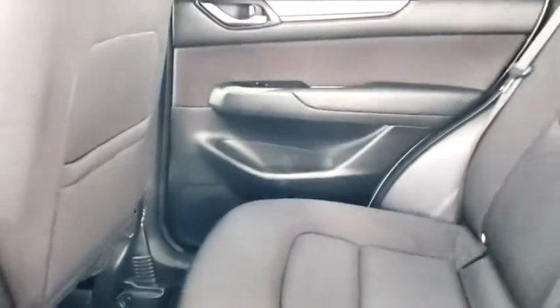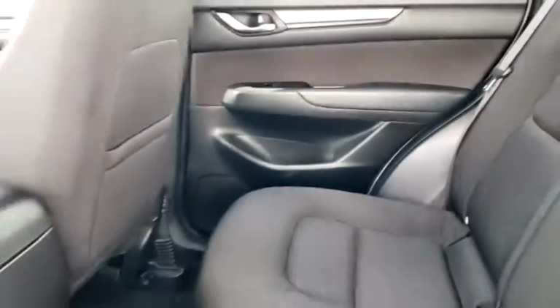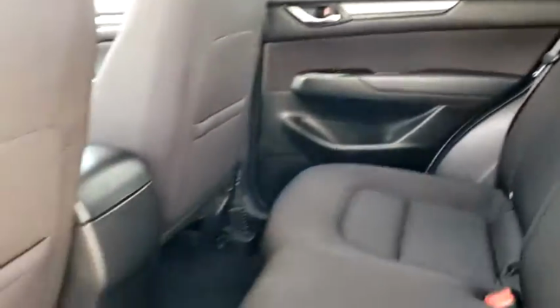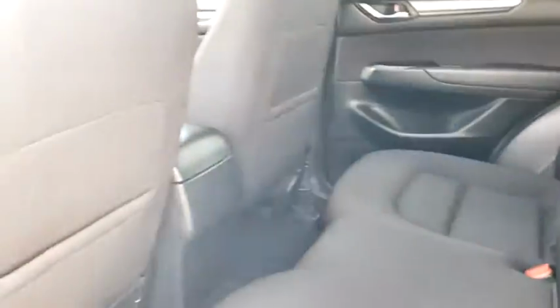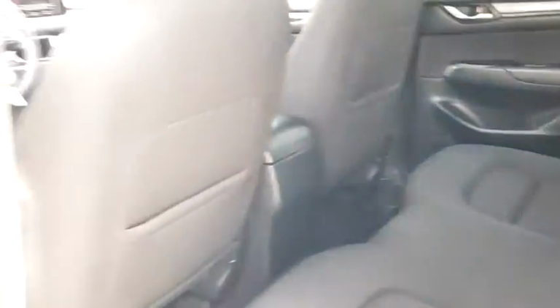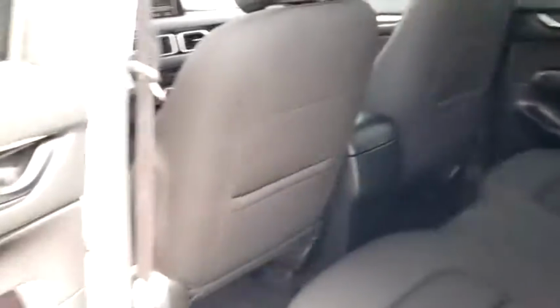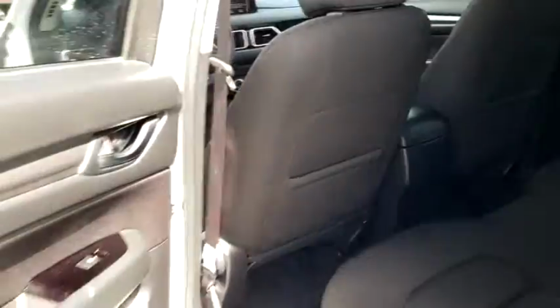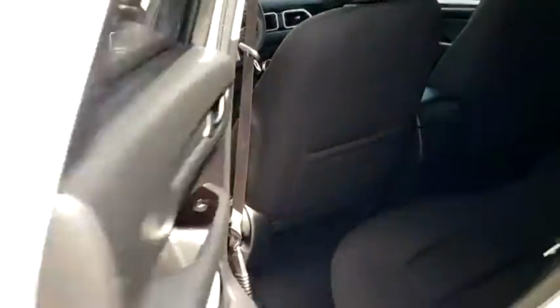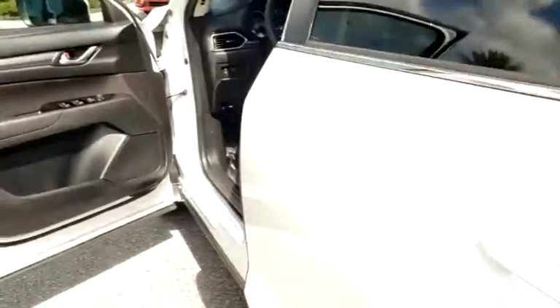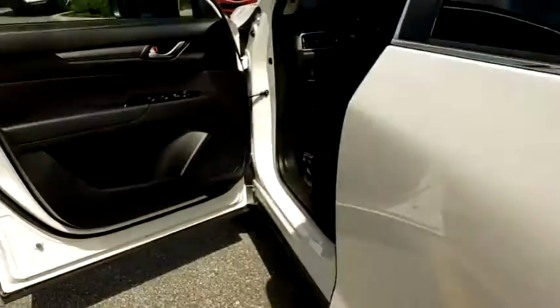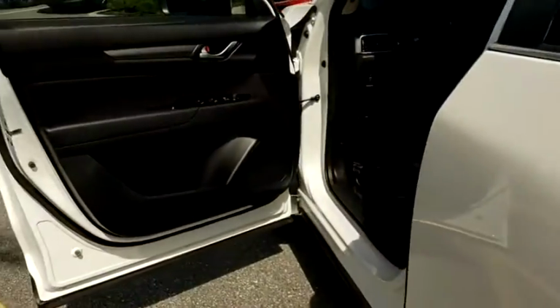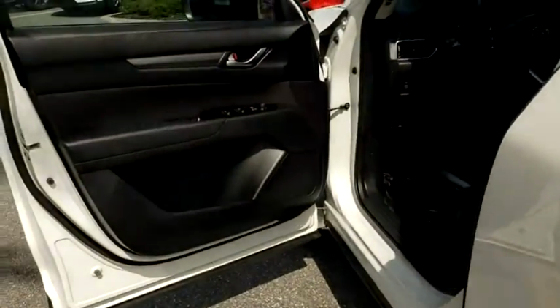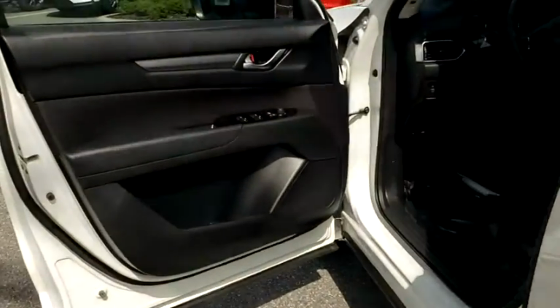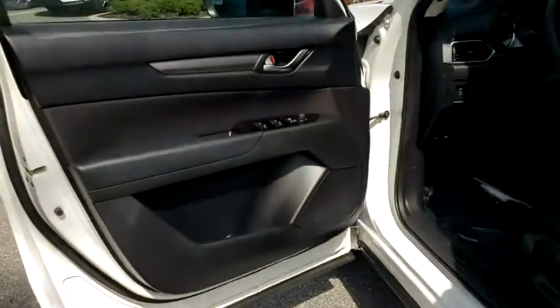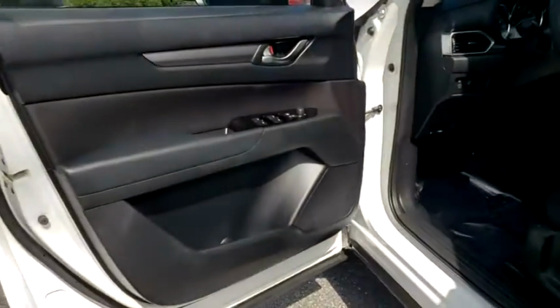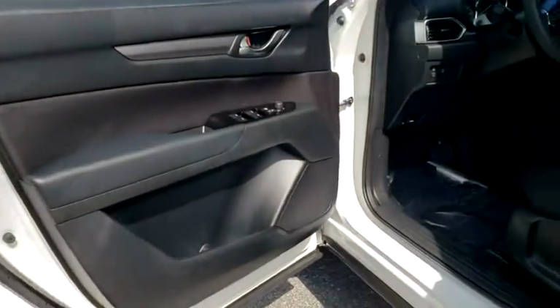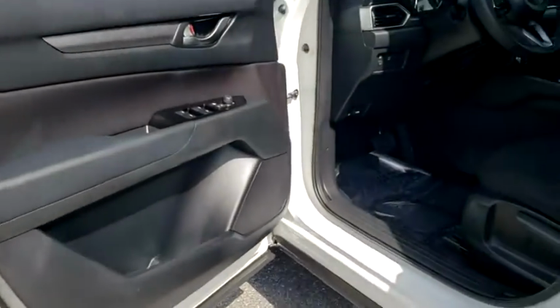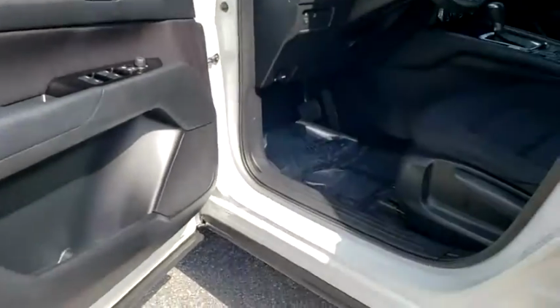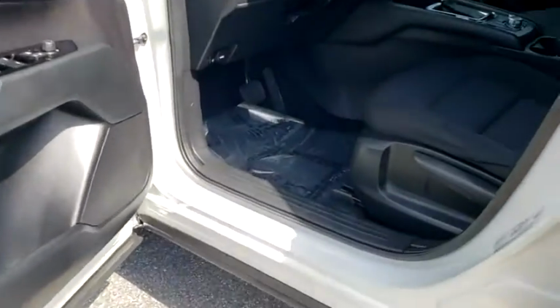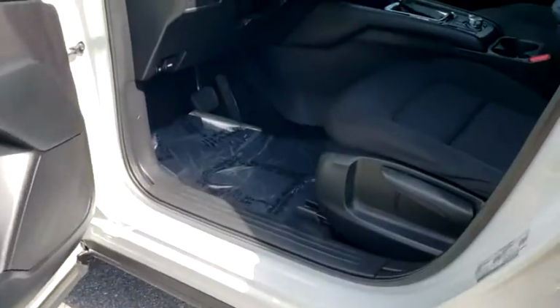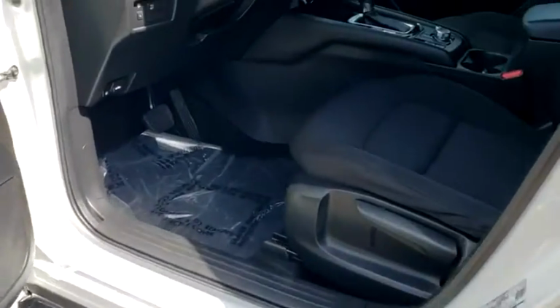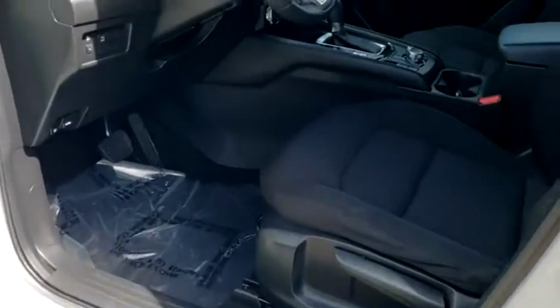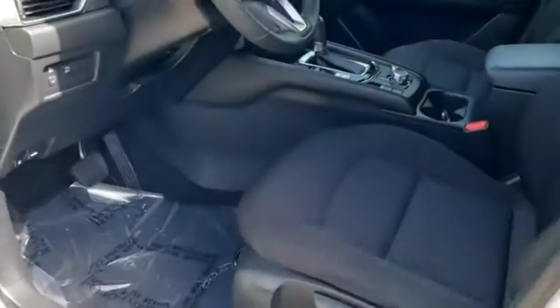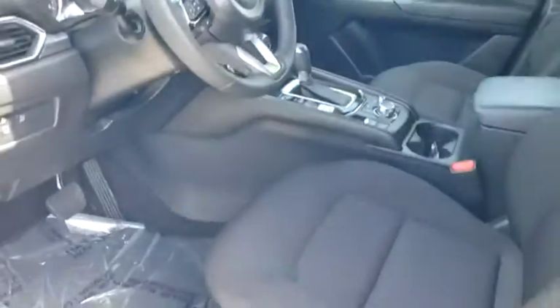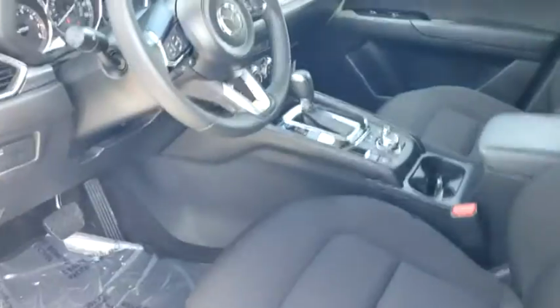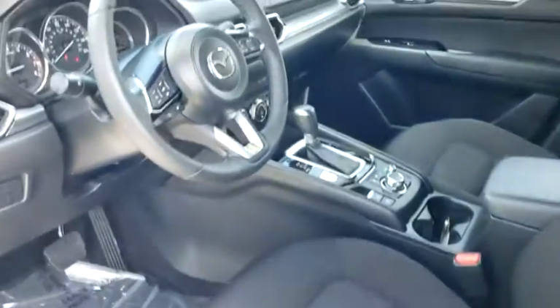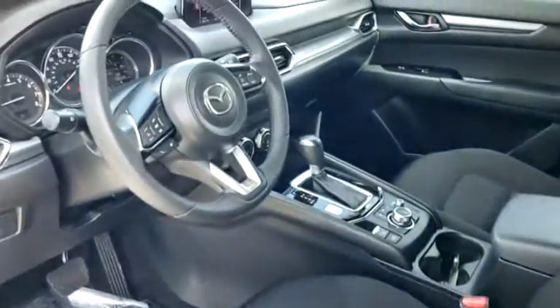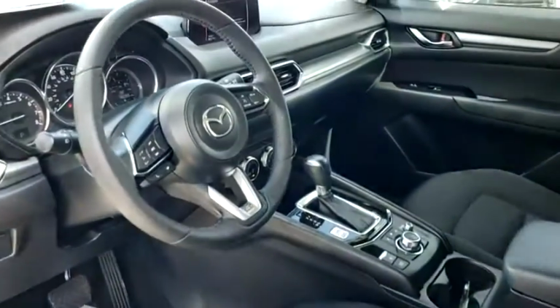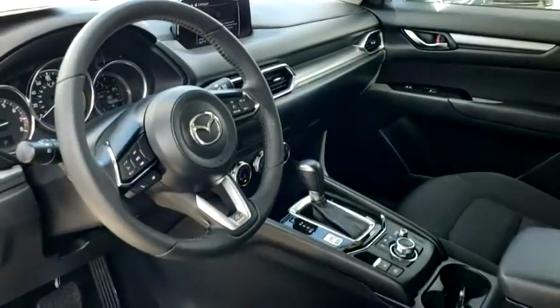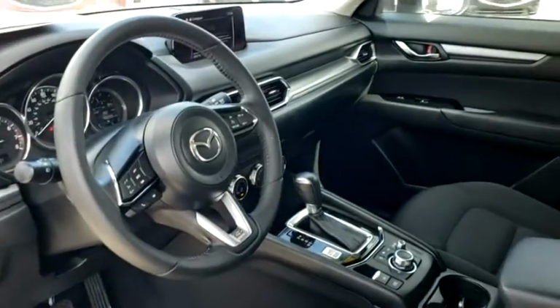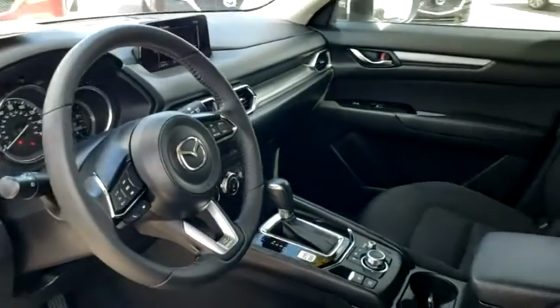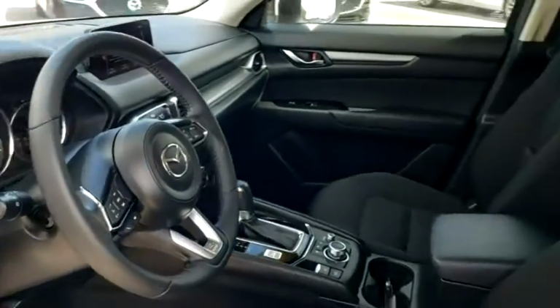Tachometer, overhead console, remote keyless entry, brake assist, rear window wiper, cloth seat trim, driver vanity mirror, front reading lamps, tilt steering wheel.